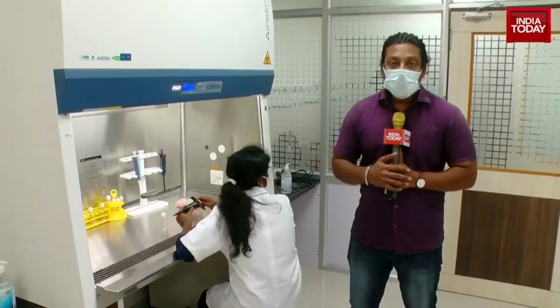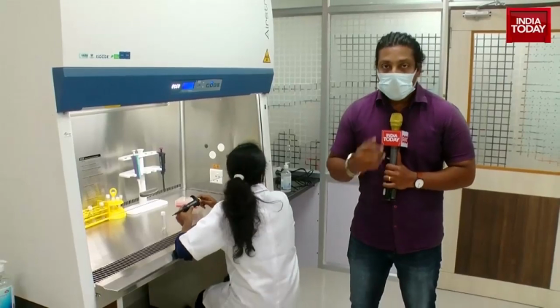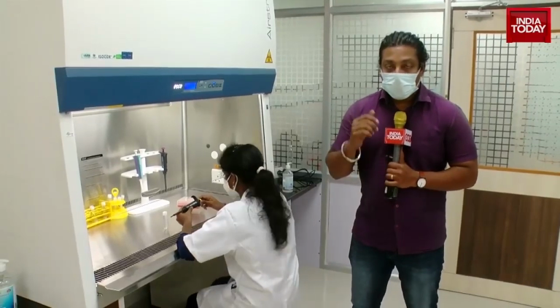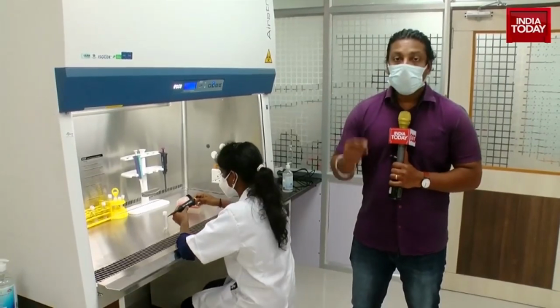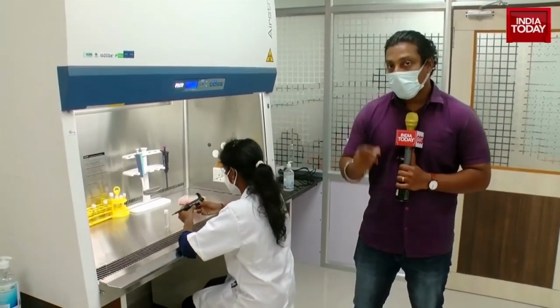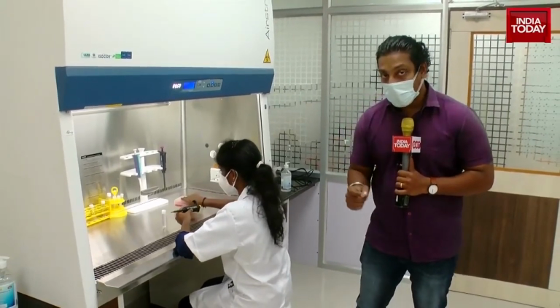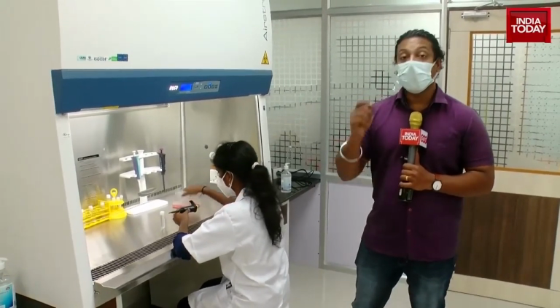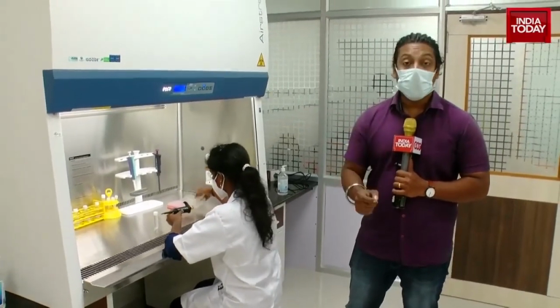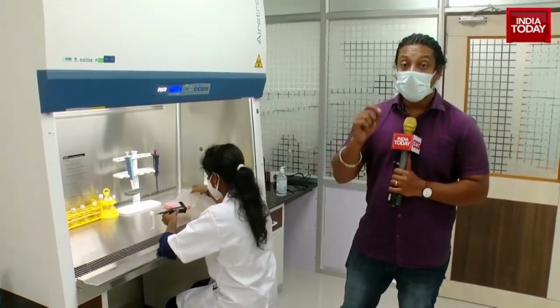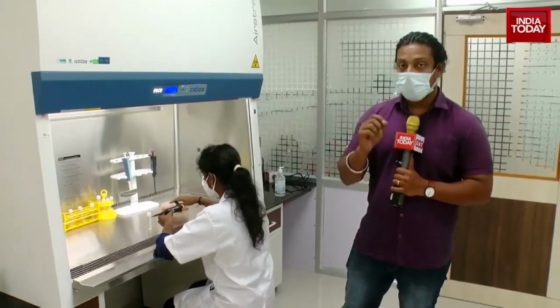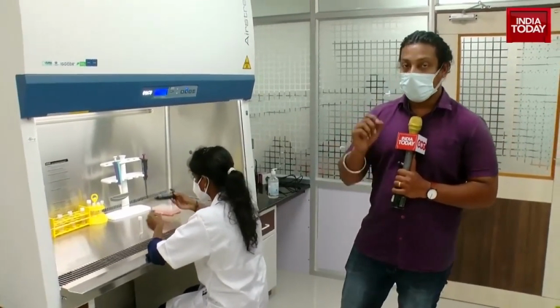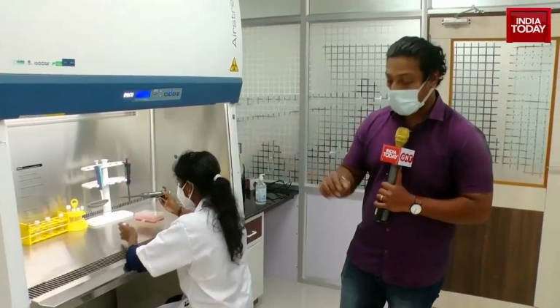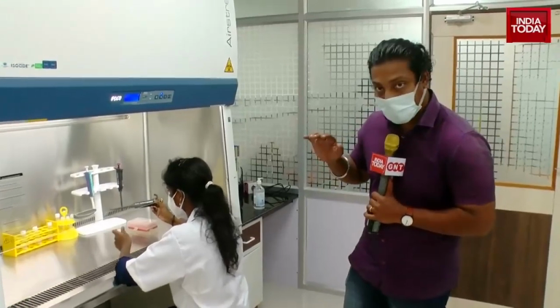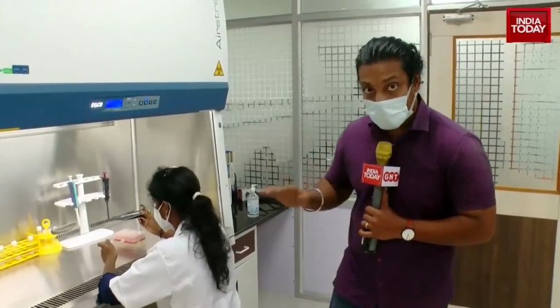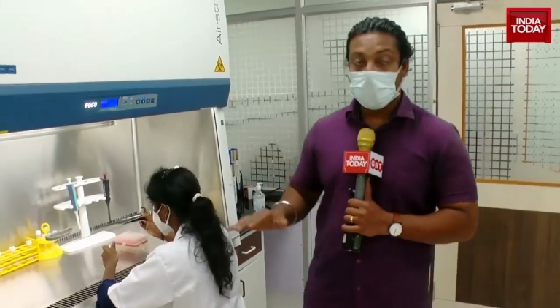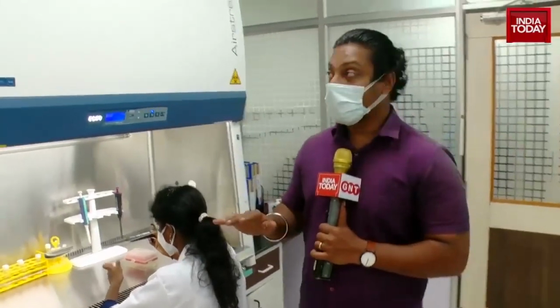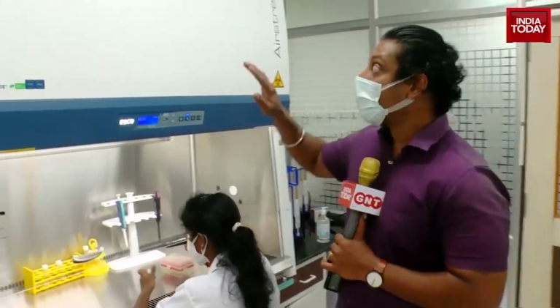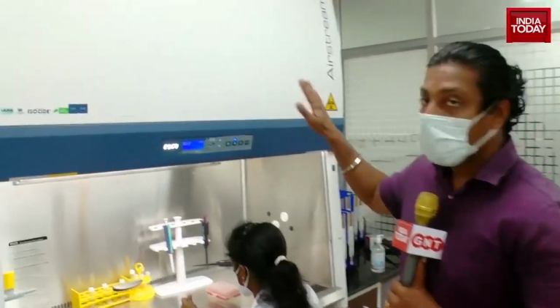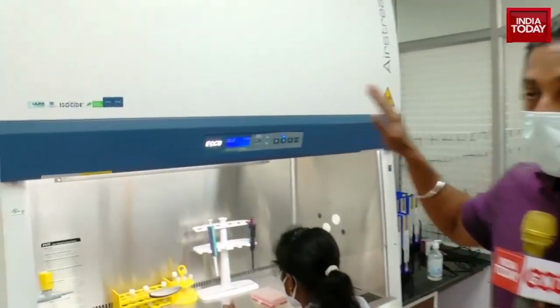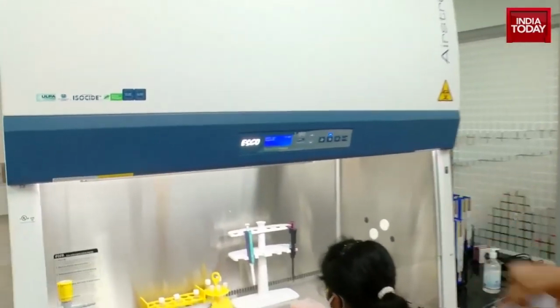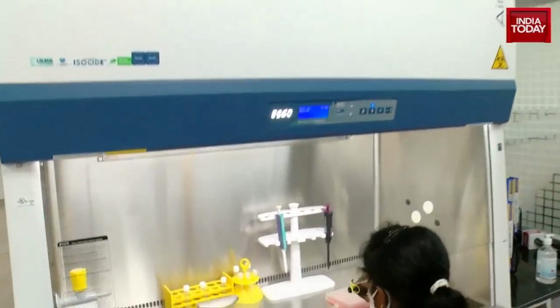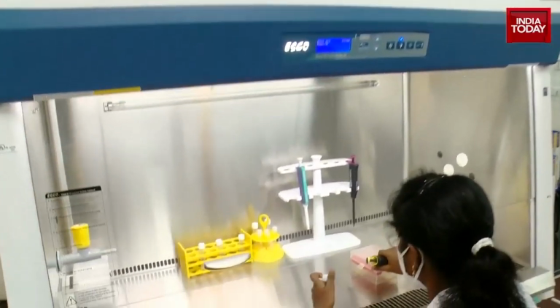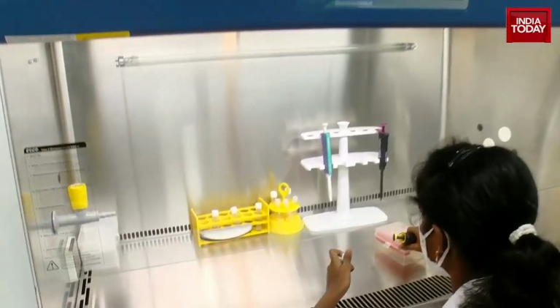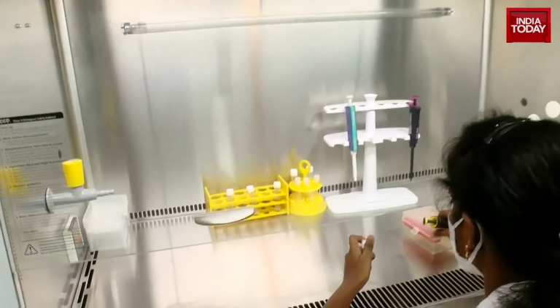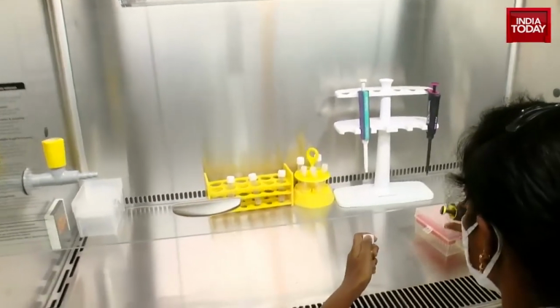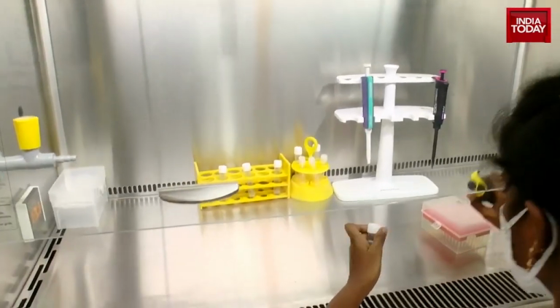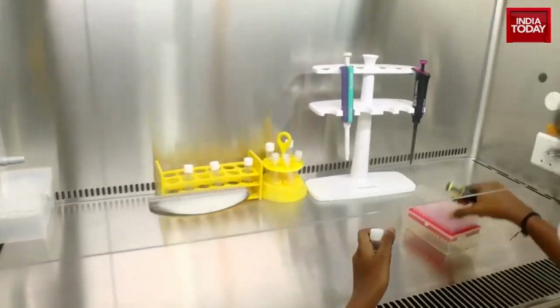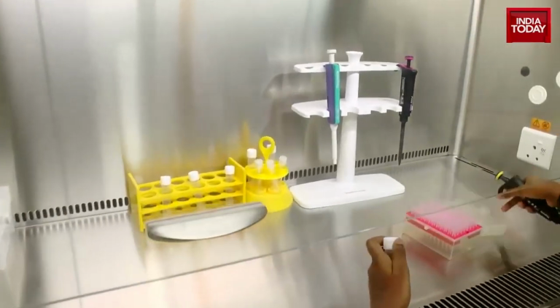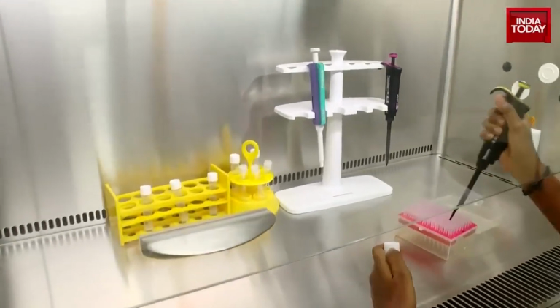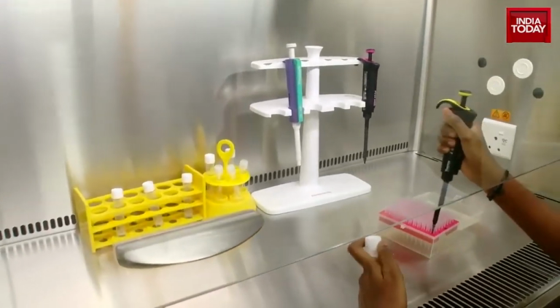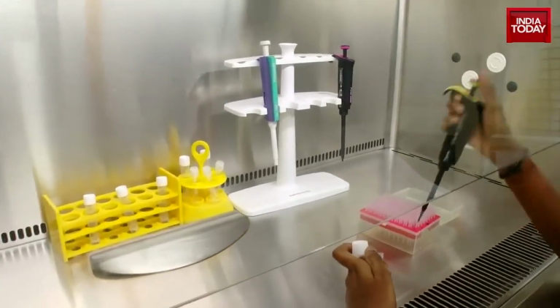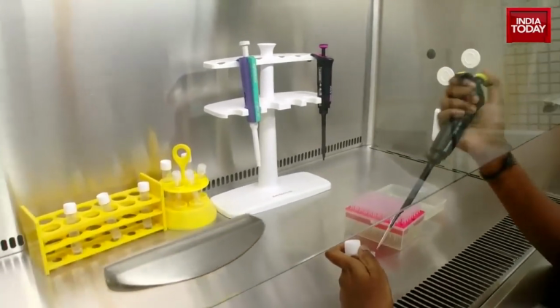Tamil Nadu gets its first genome sequencing lab, and that too a next-gen lab. We are at this location at Diabich, where you can see the first component — the biosafety cabinet — with one of the technicians working with a pipette and burette.